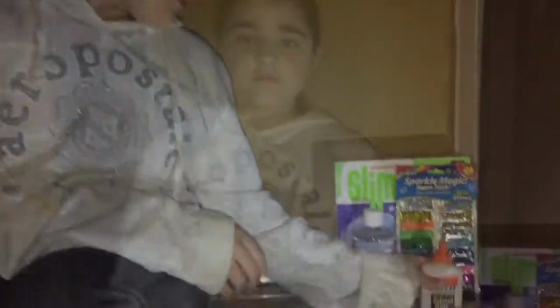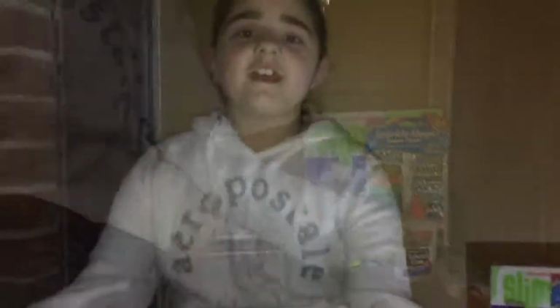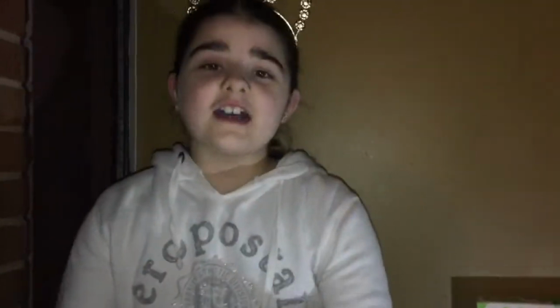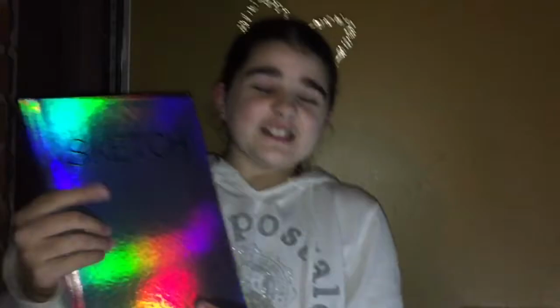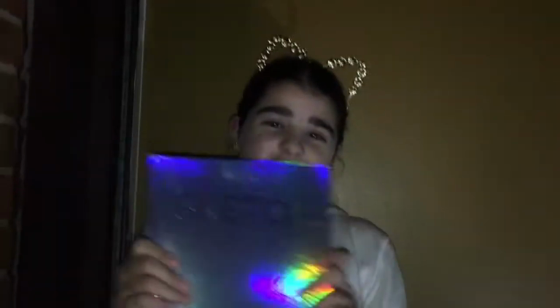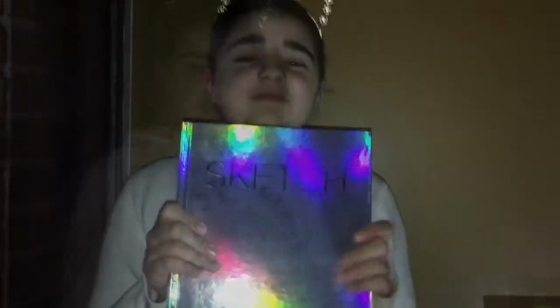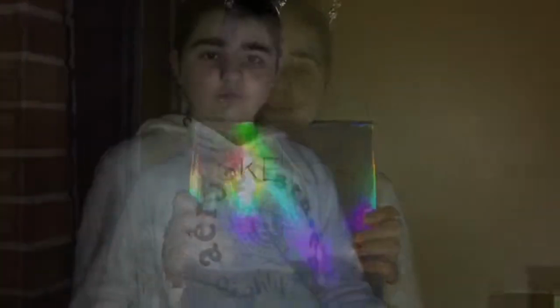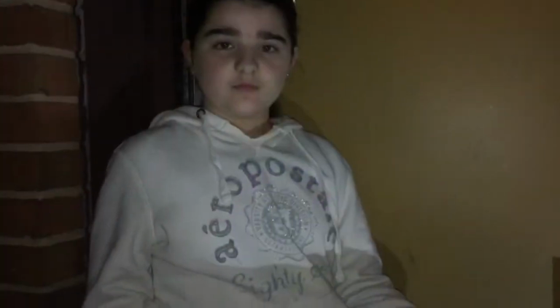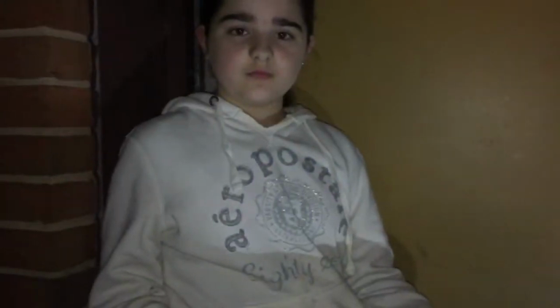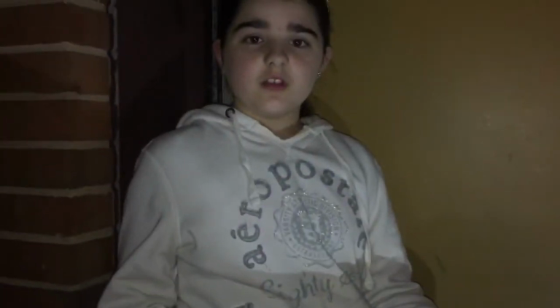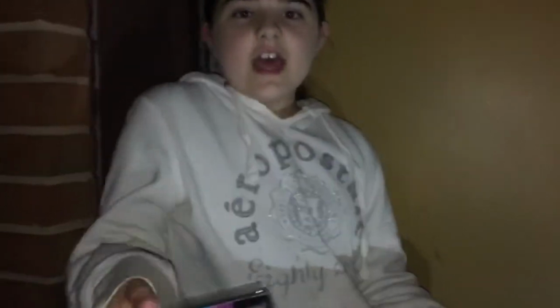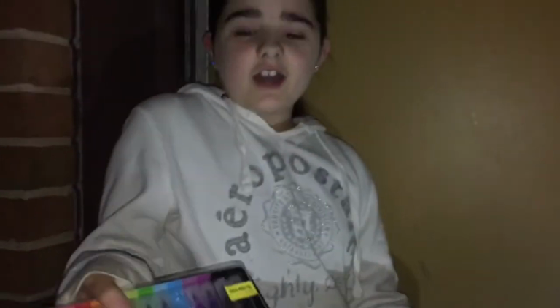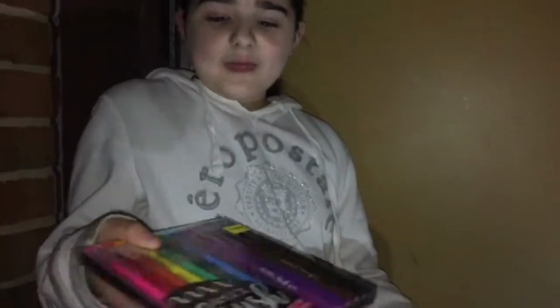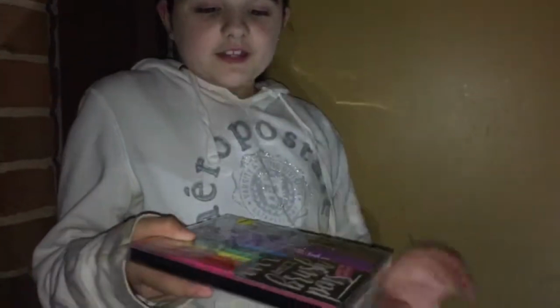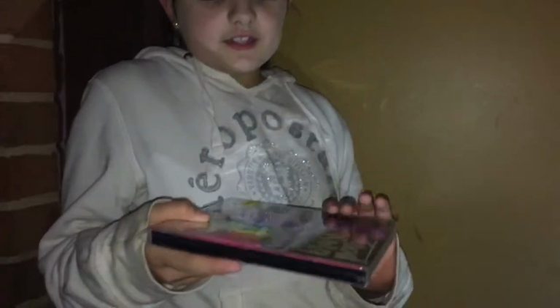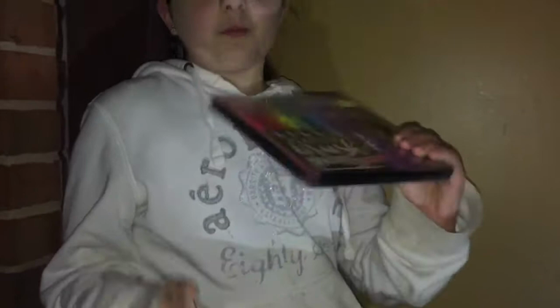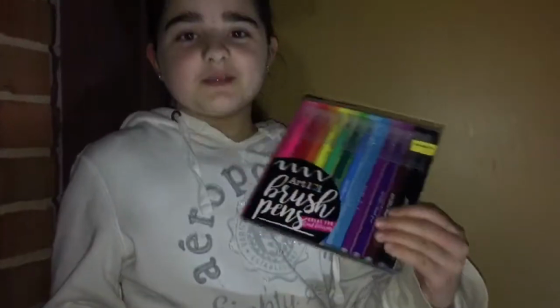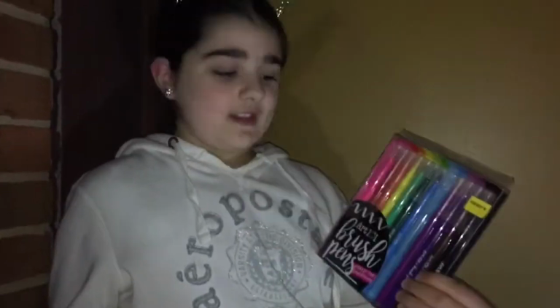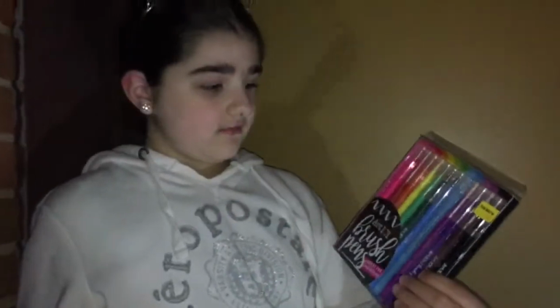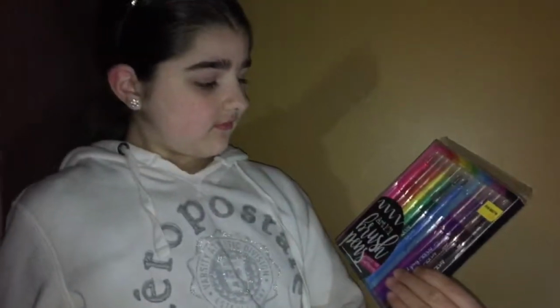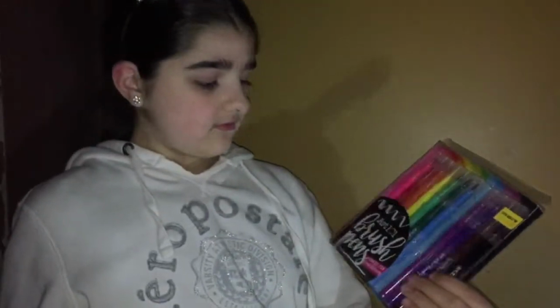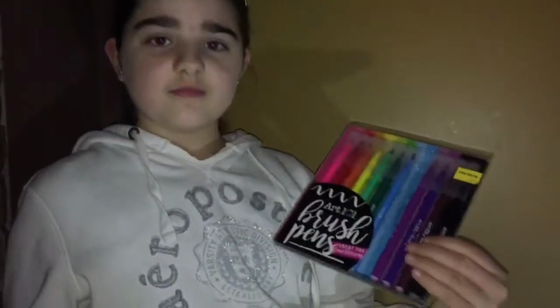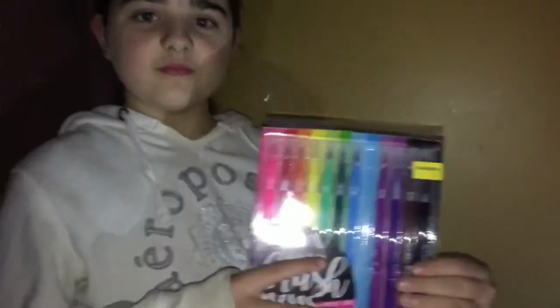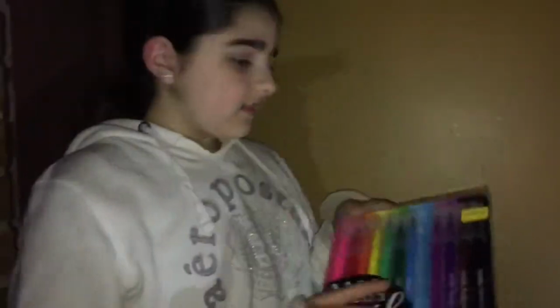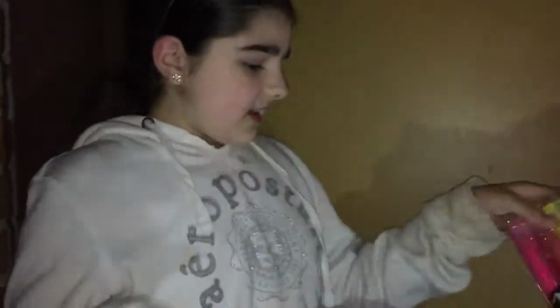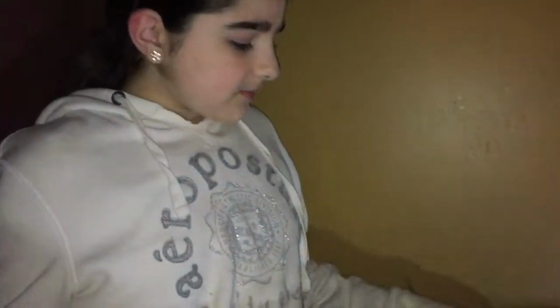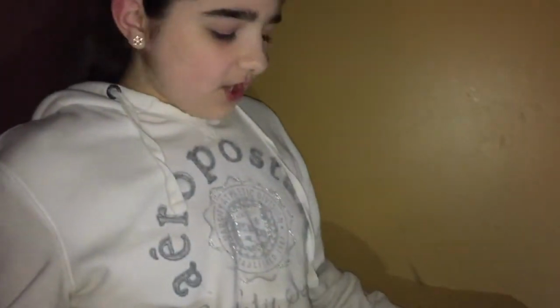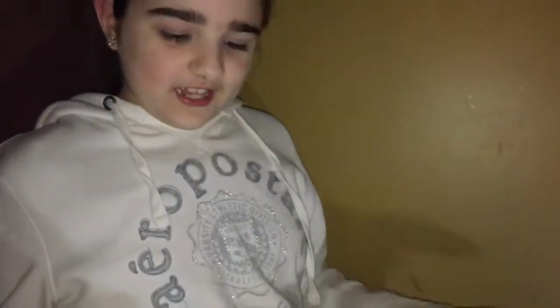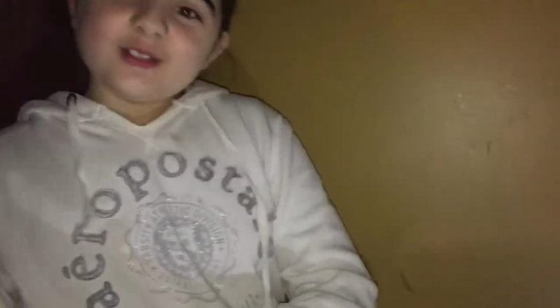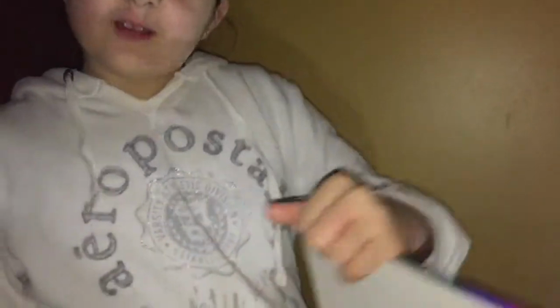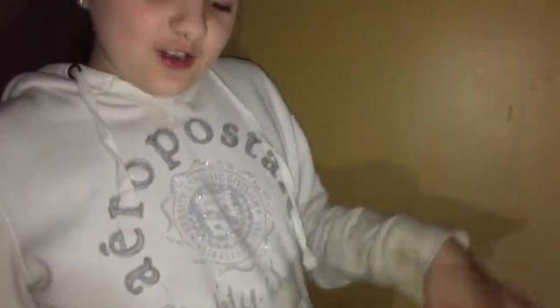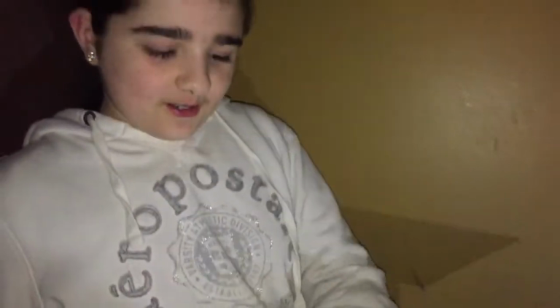Then I got a sketchbook. I also got these brush pens, and now I'm going to show you what they look like when you draw with them.